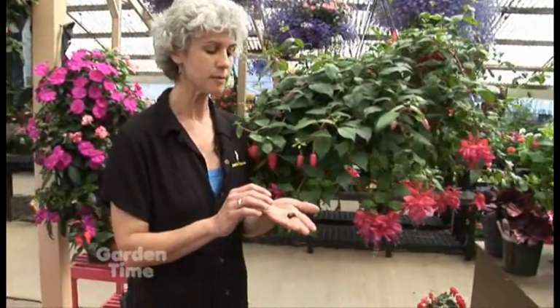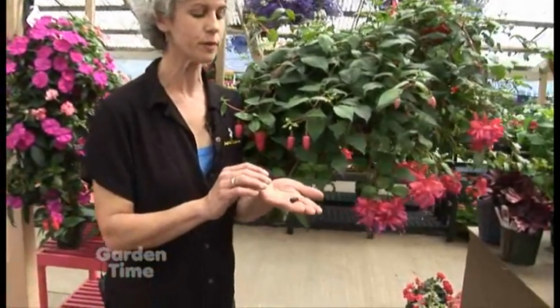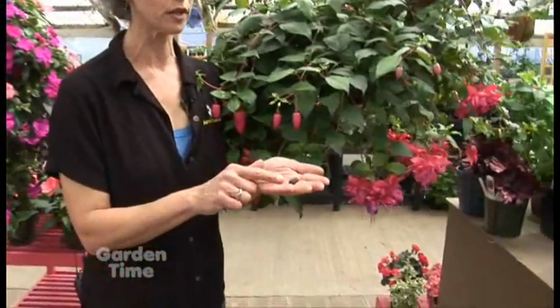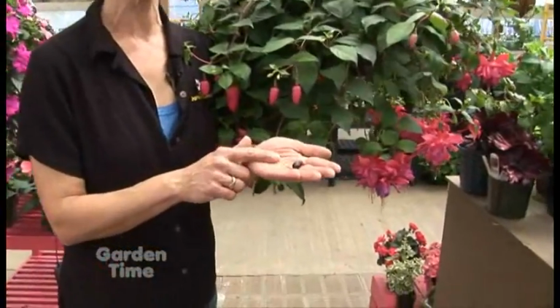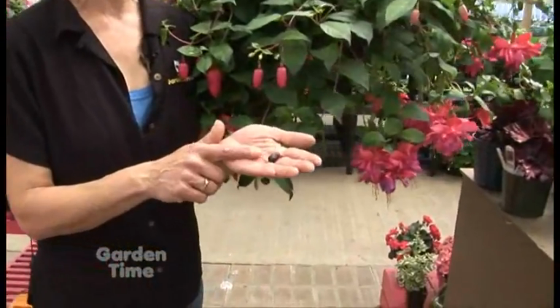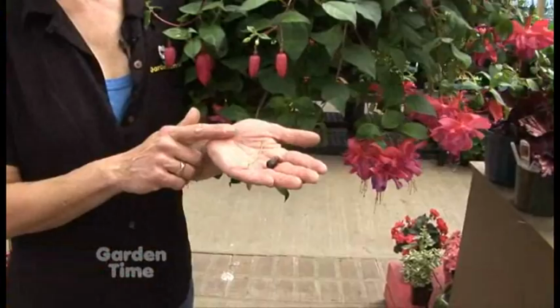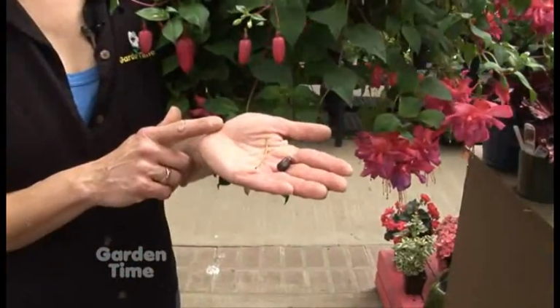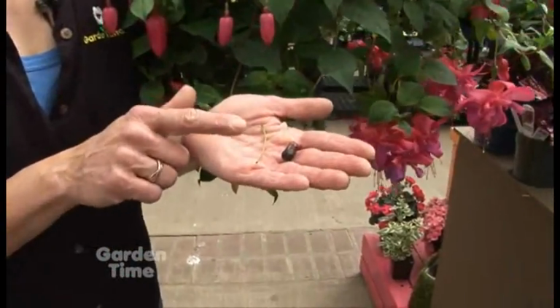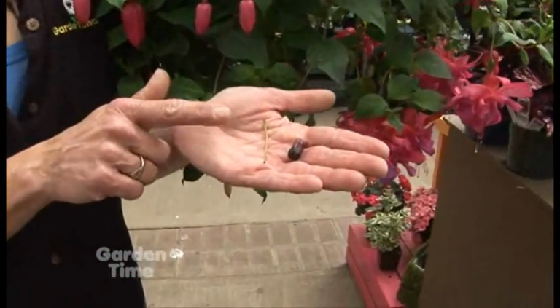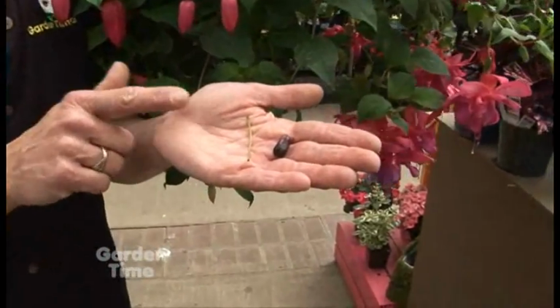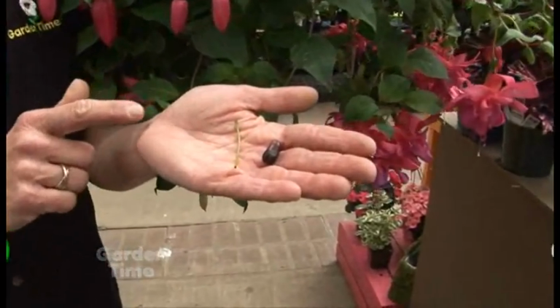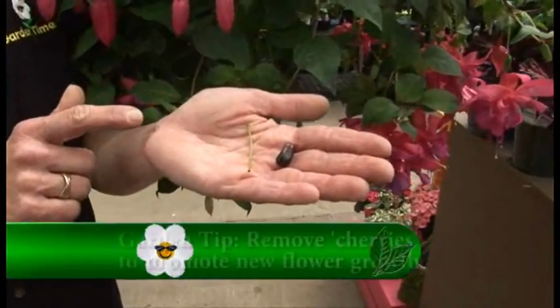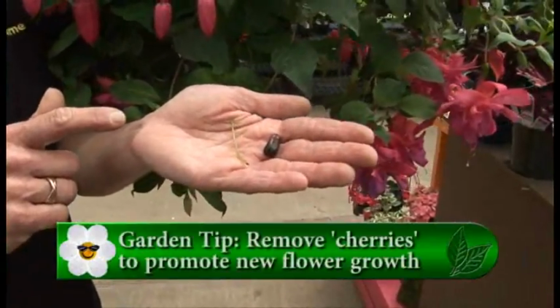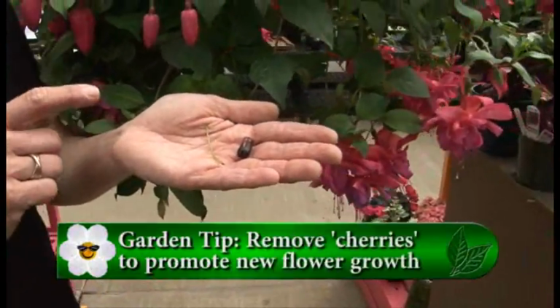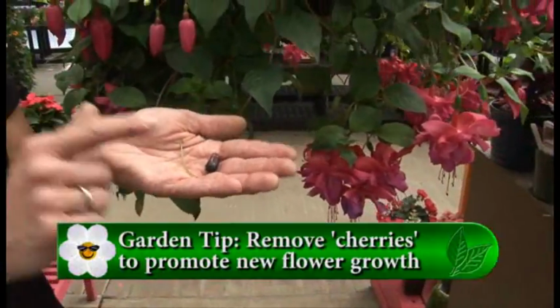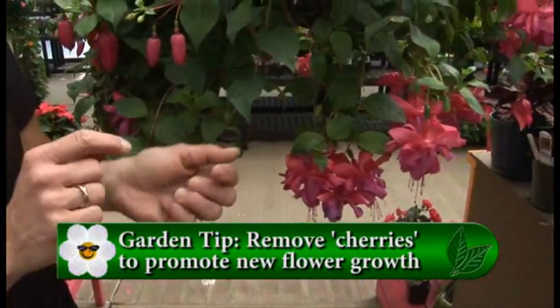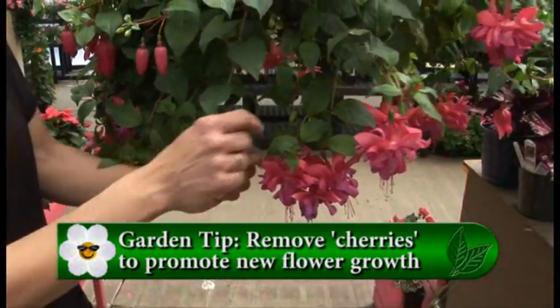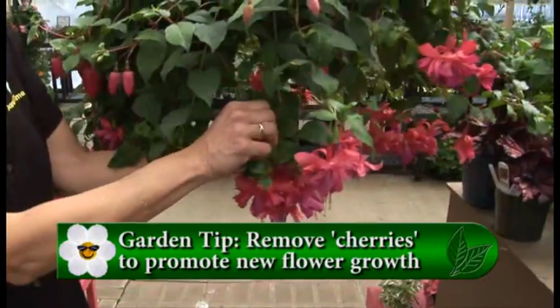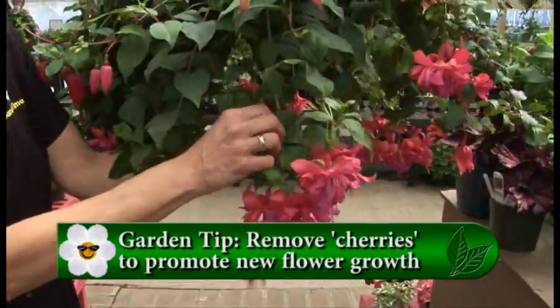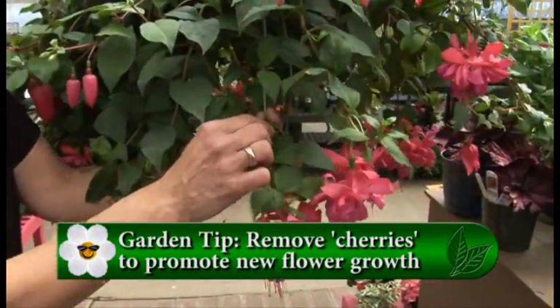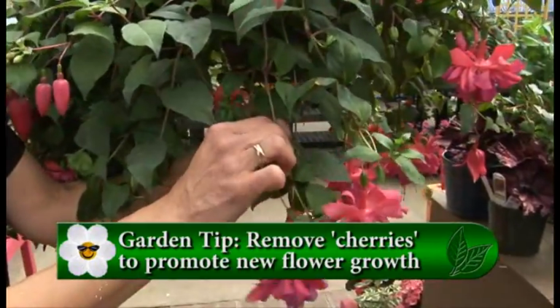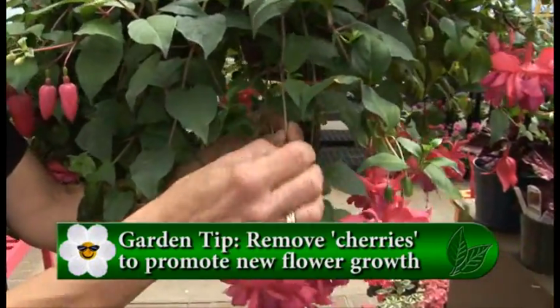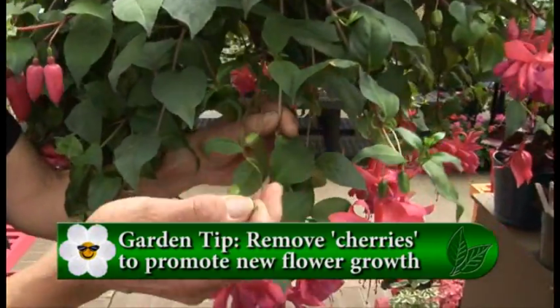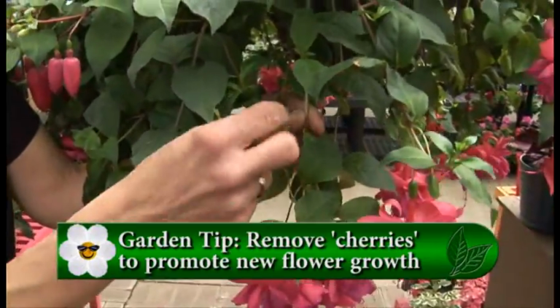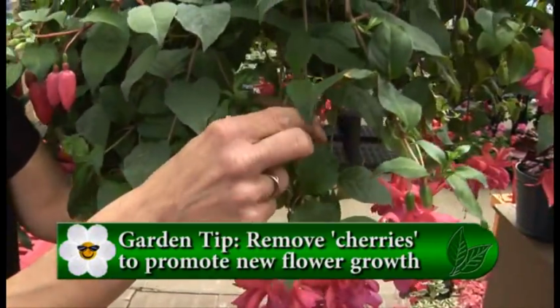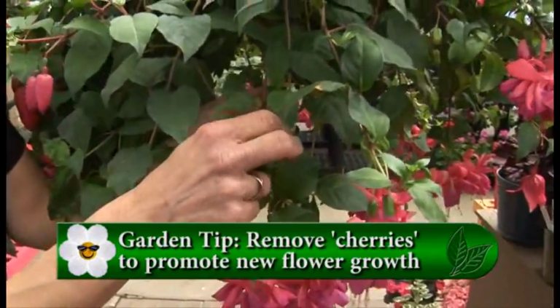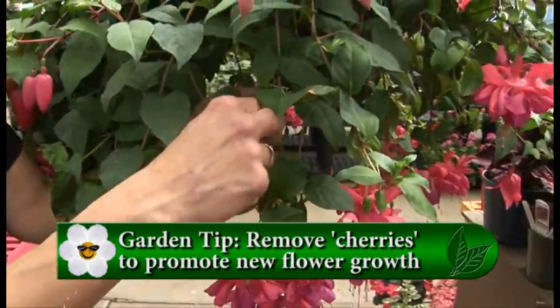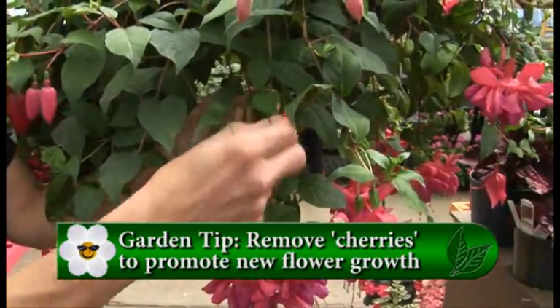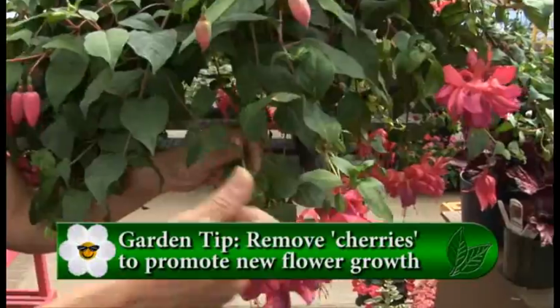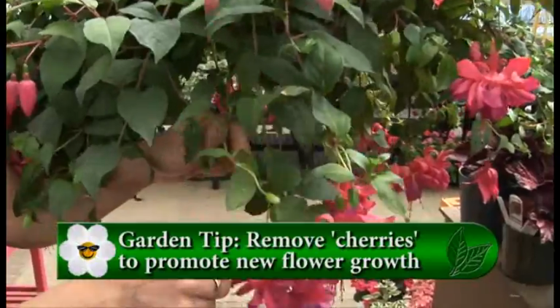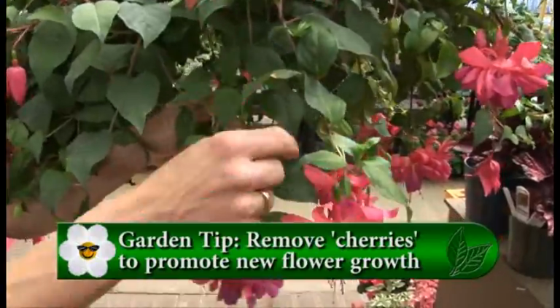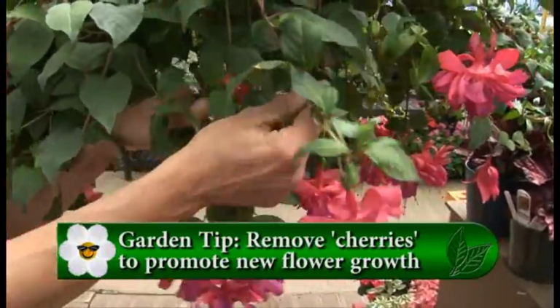Sometimes they do produce a little fruit, and we call it fuchsia cherry, and they will get red just like a regular cherry. But it's best to take them off before they get too red, because you don't want any energy going into seed production. You want all the energy of the plant to go into flower production.